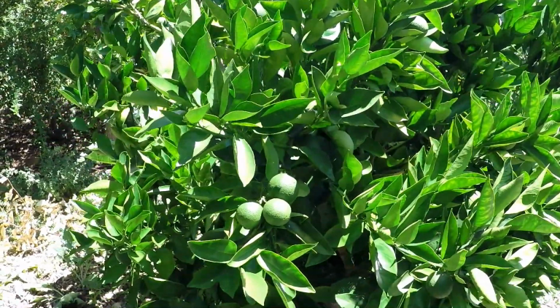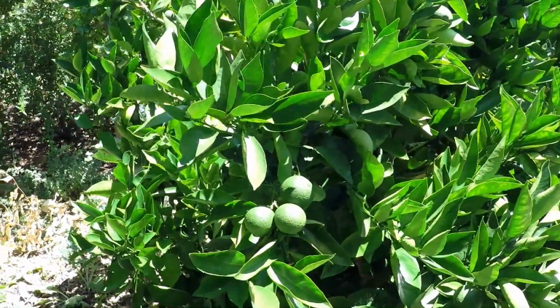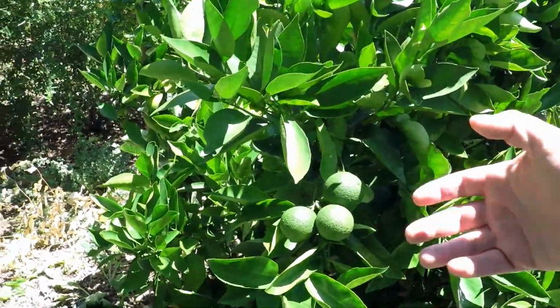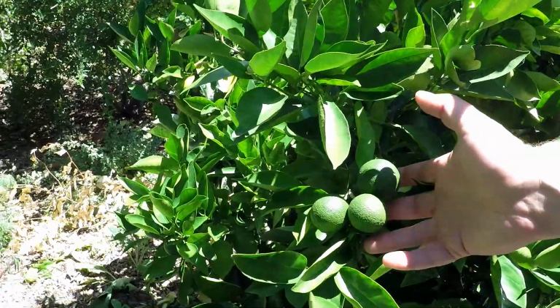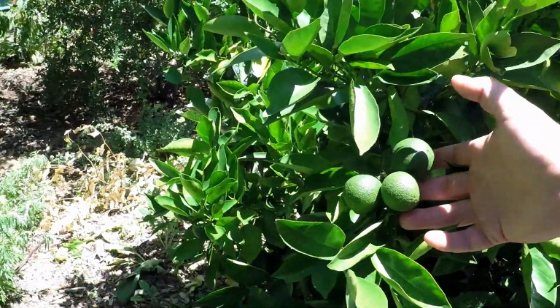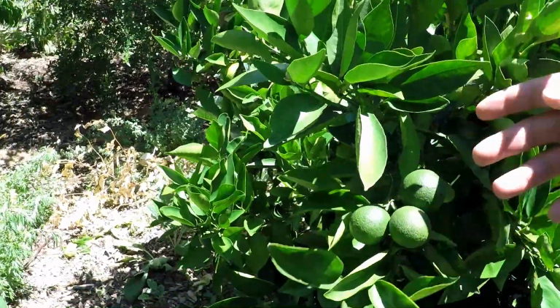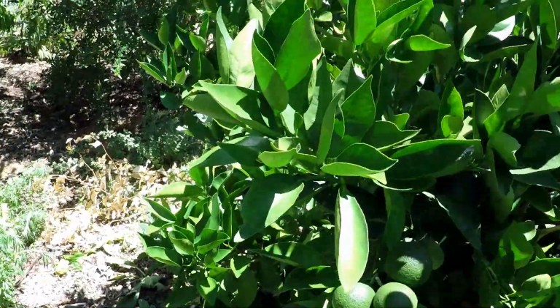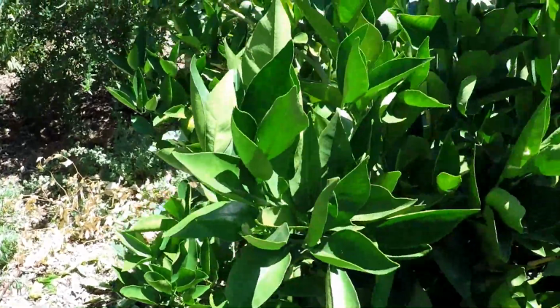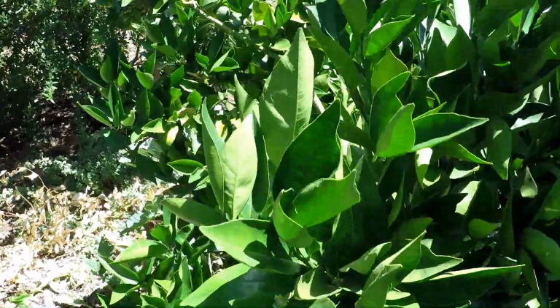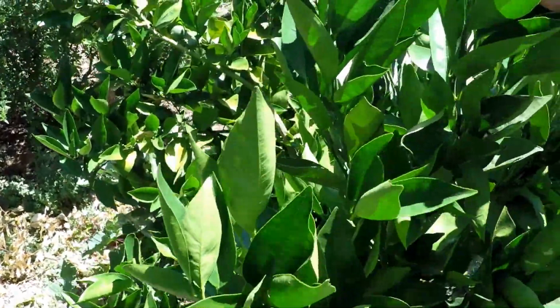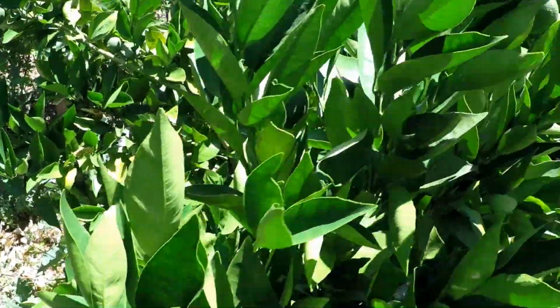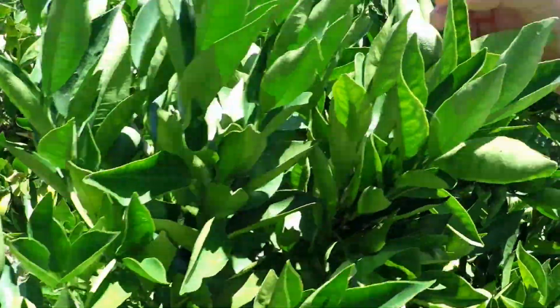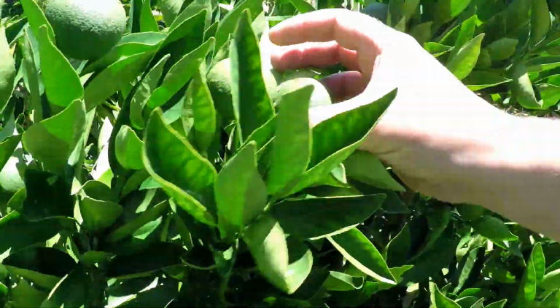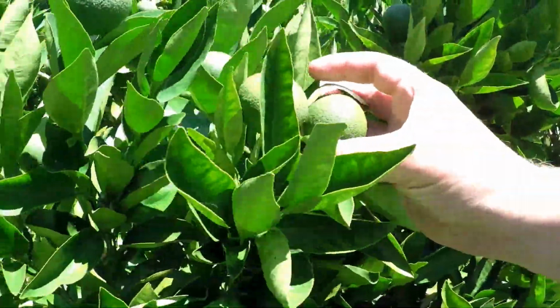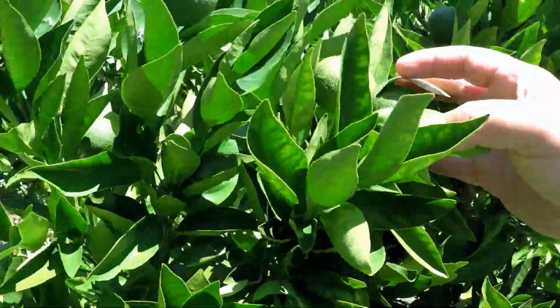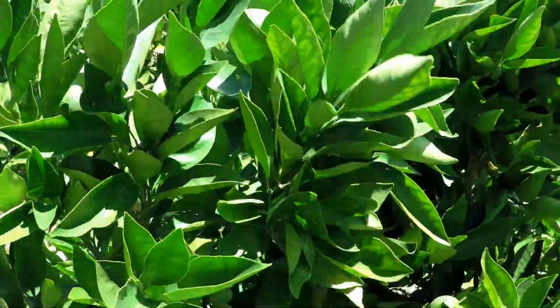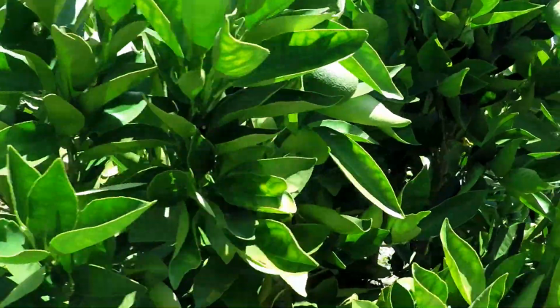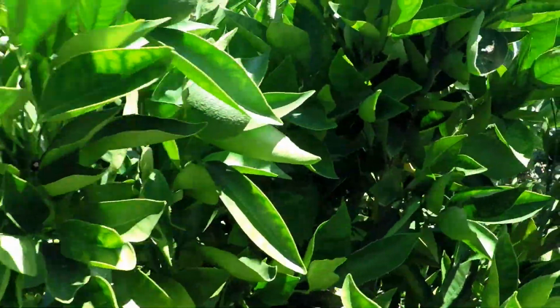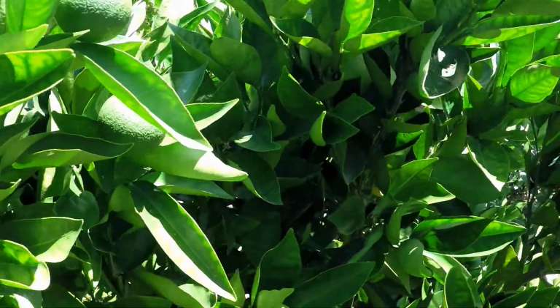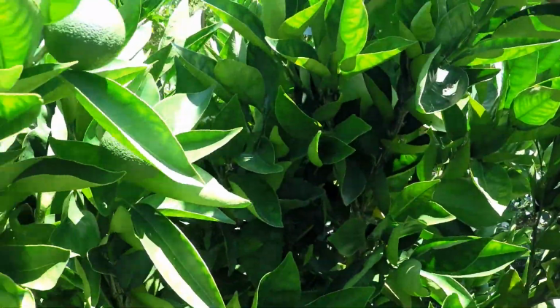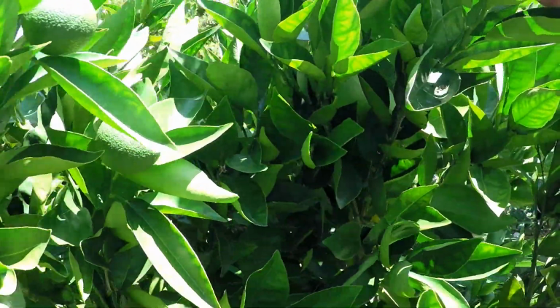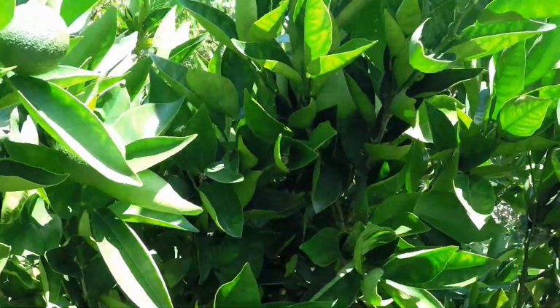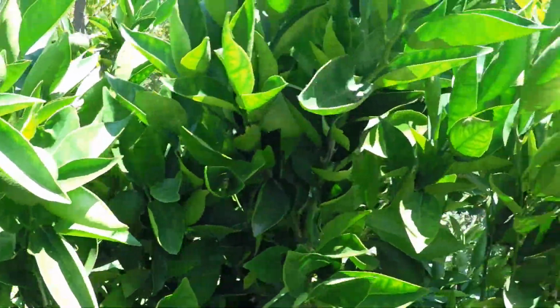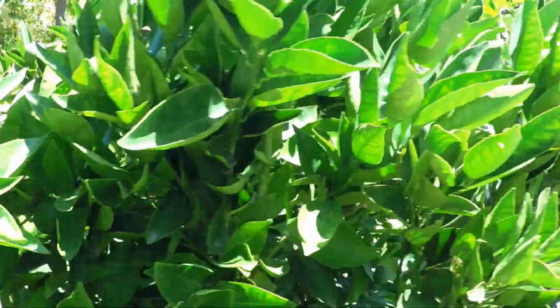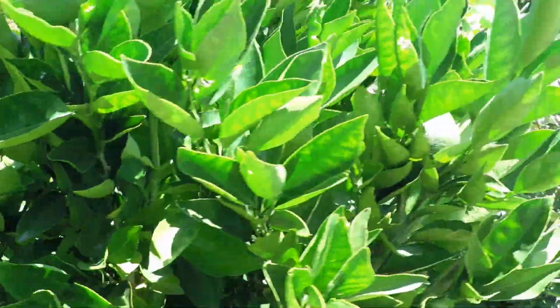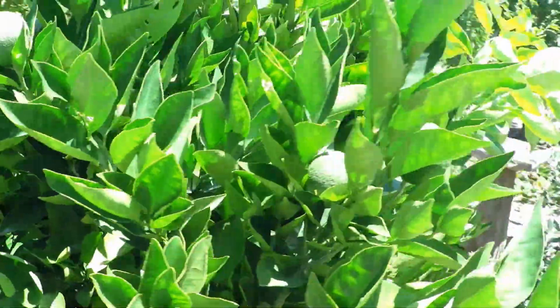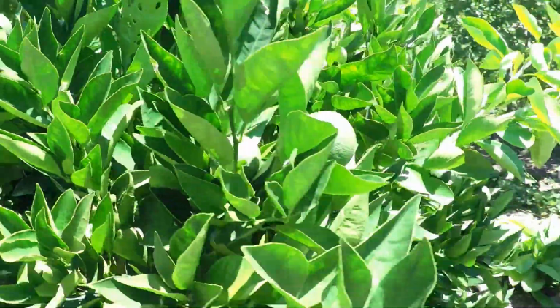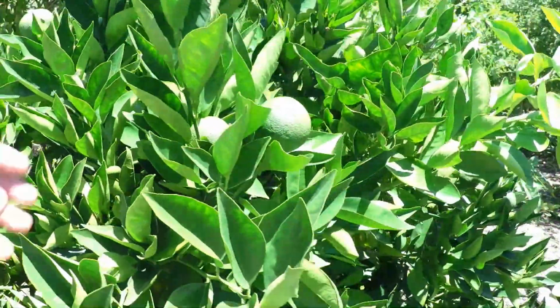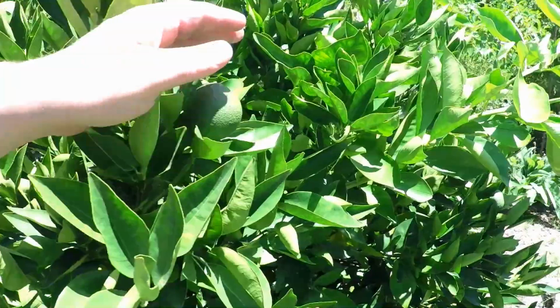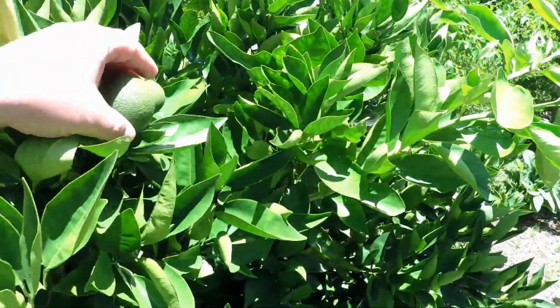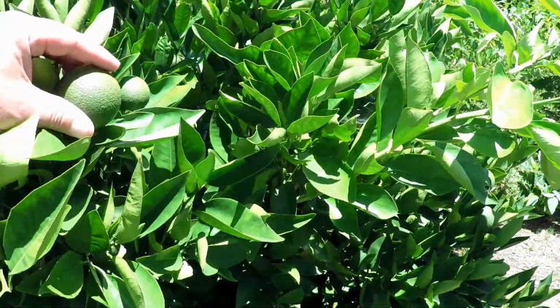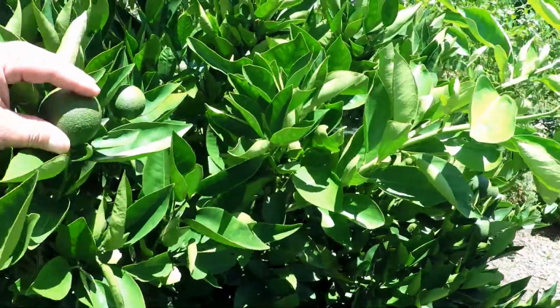I want to show you this Valencia tree. It's producing some really beautiful oranges. We got a nice harvest off of this tree last year, and I'm looking forward to another good harvest. This is a great juicing orange, by the way.